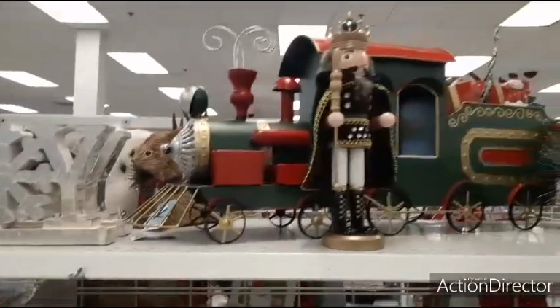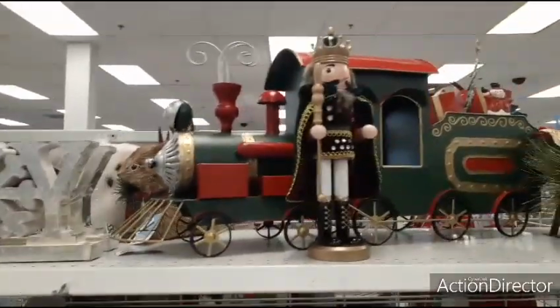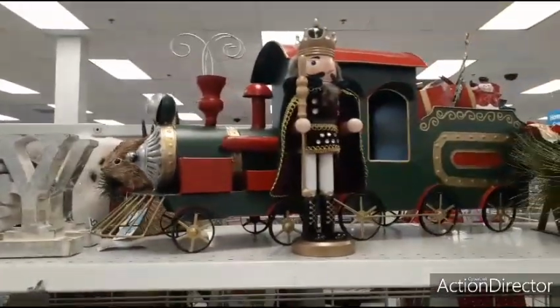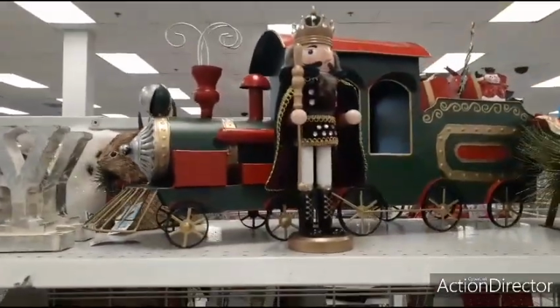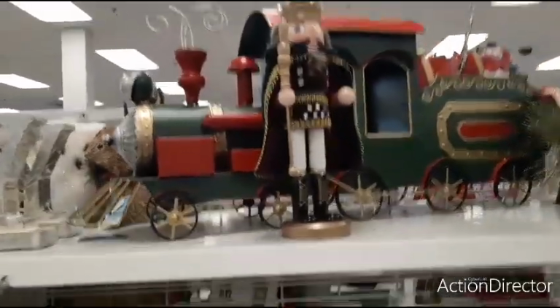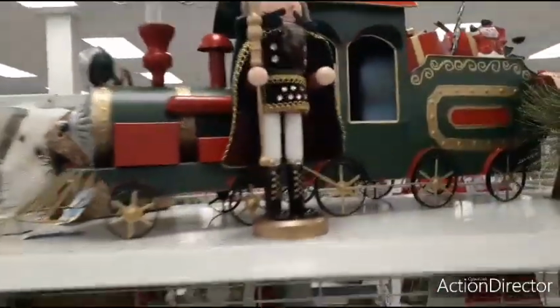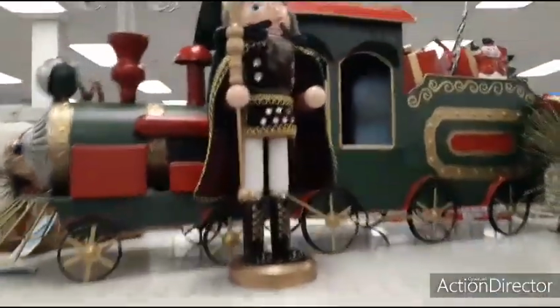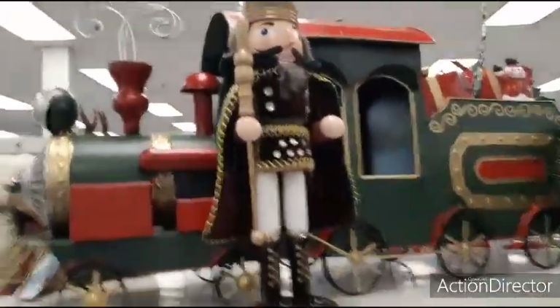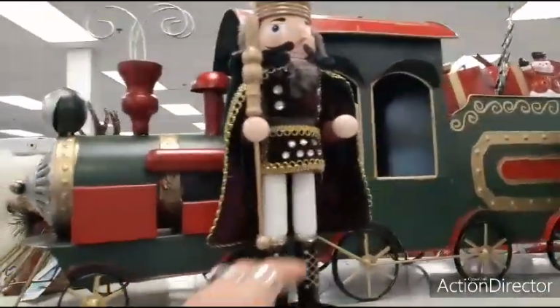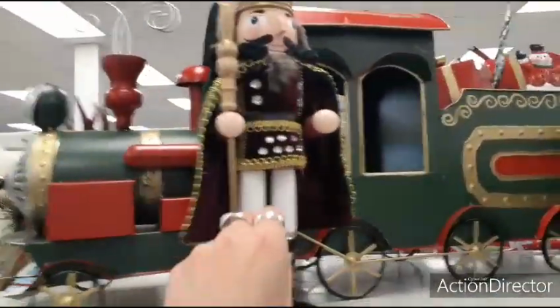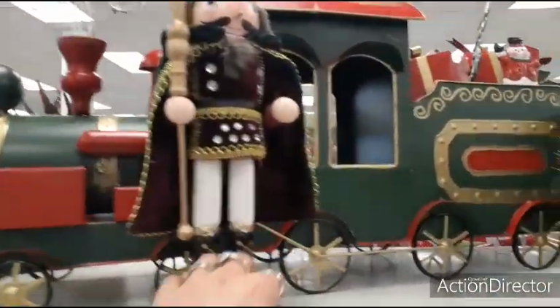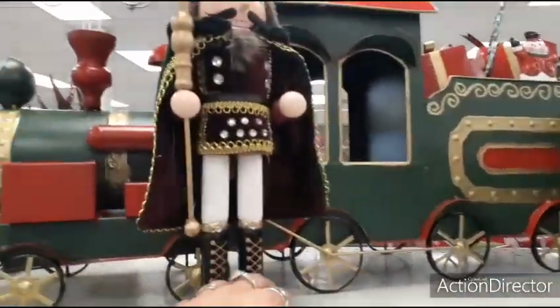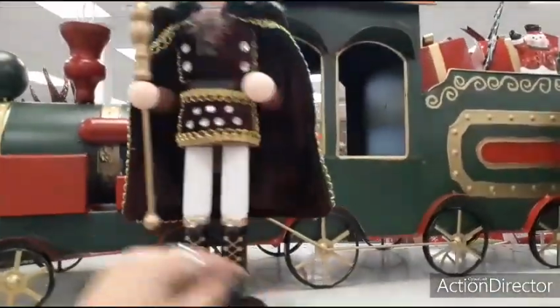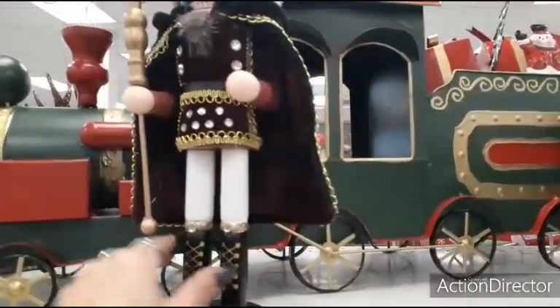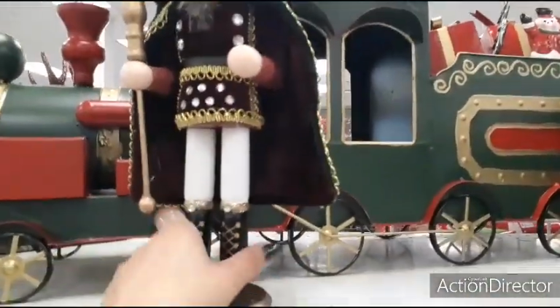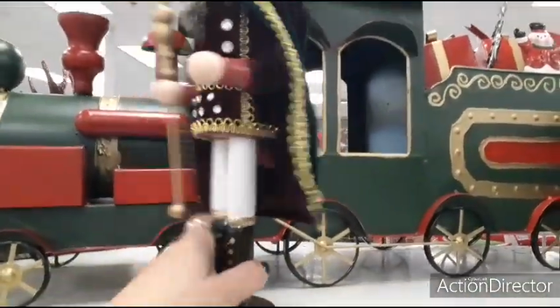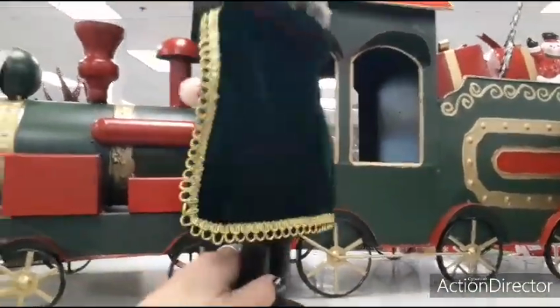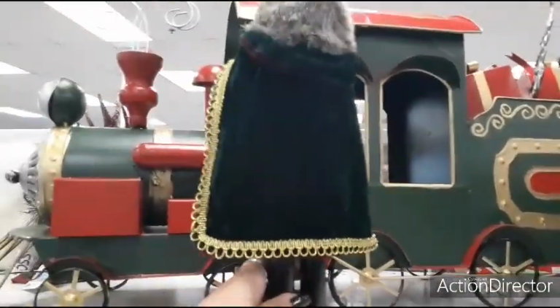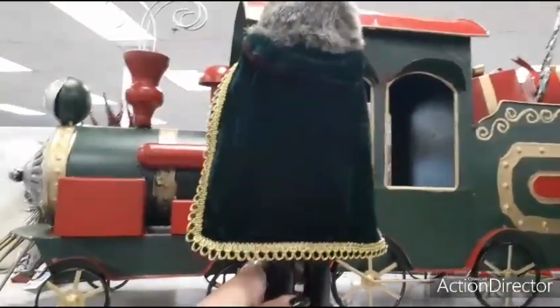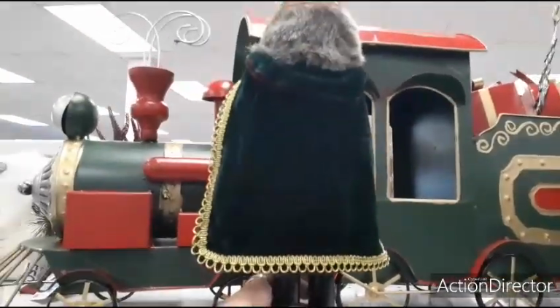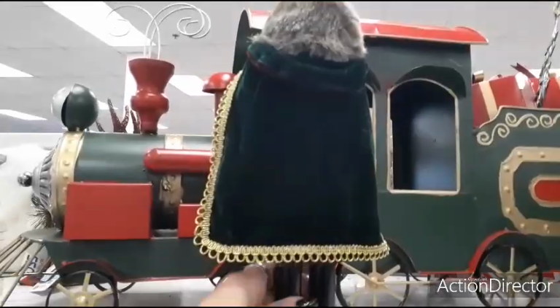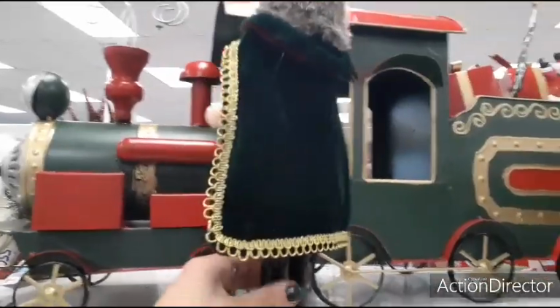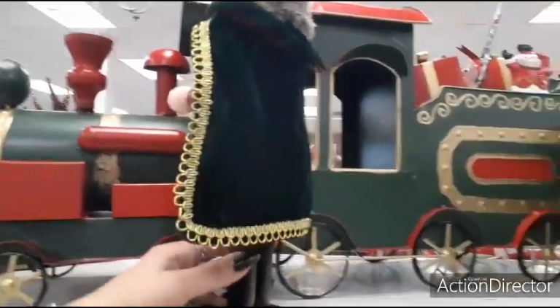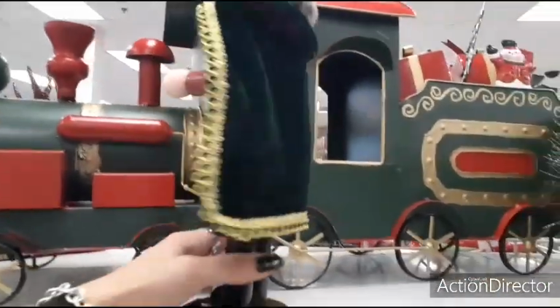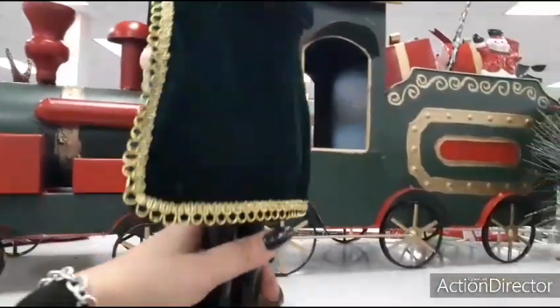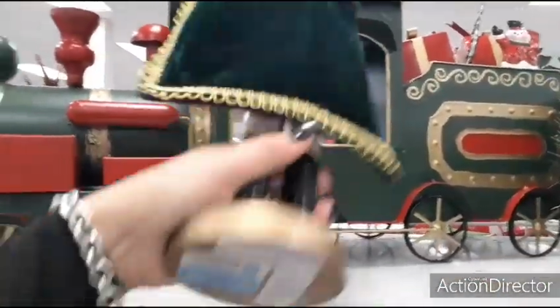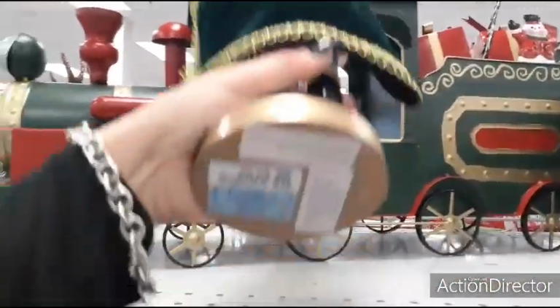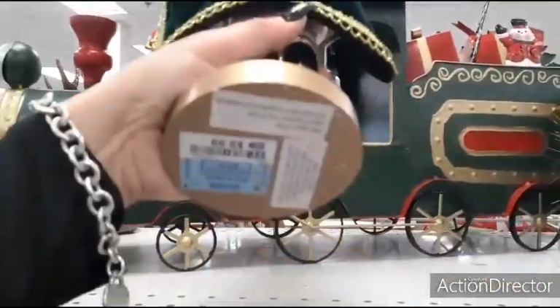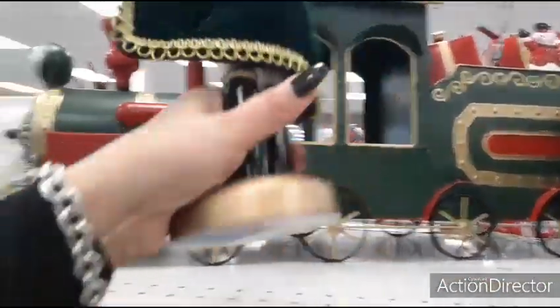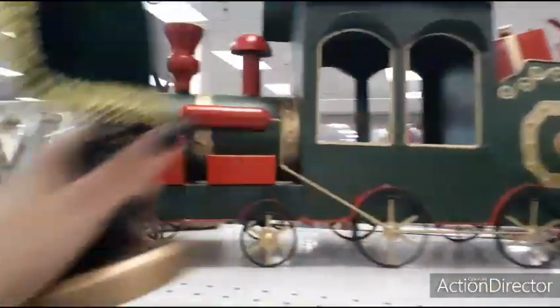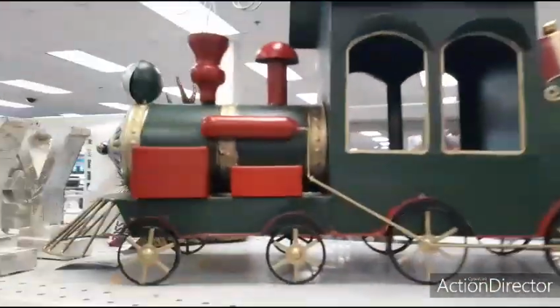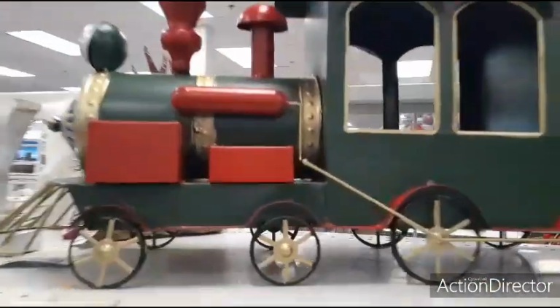We're seeing another cute nutcracker — love his little cape, look at that green cape with the gold — $9.99.